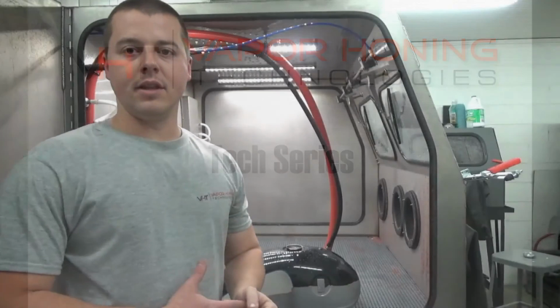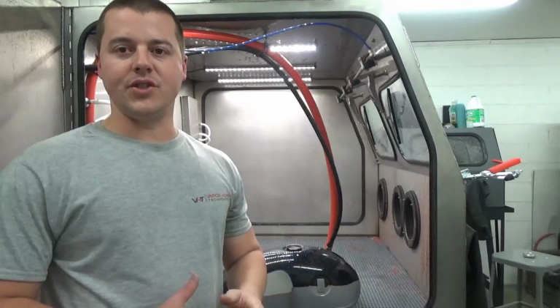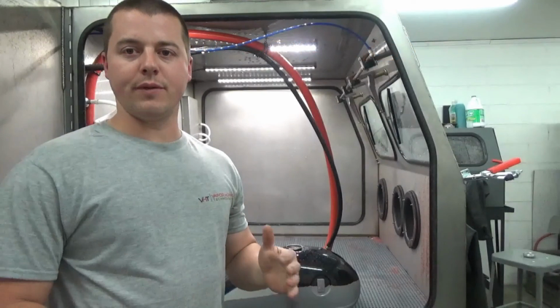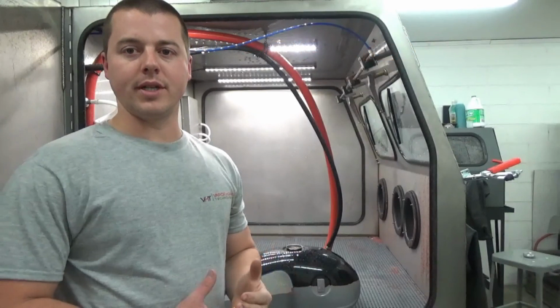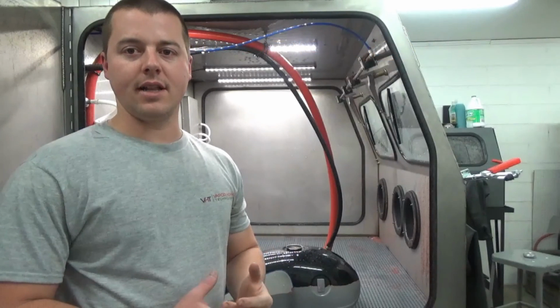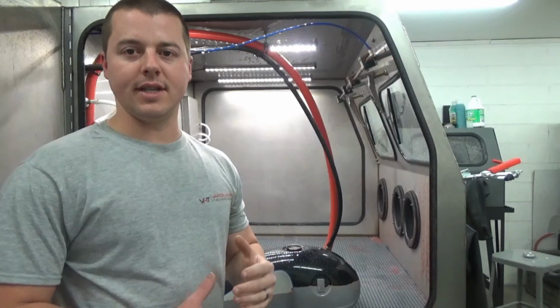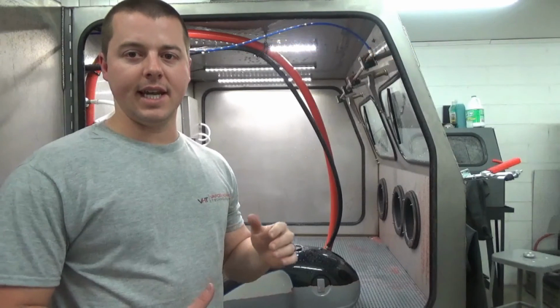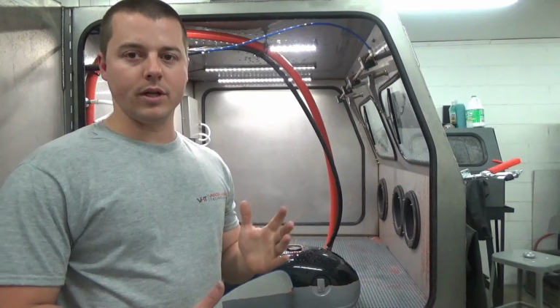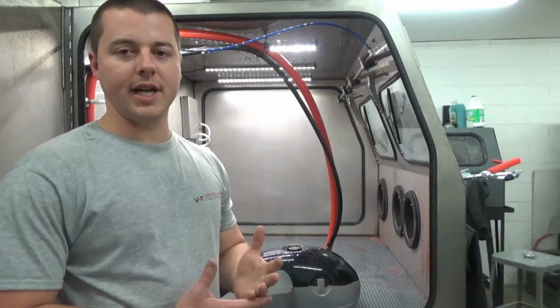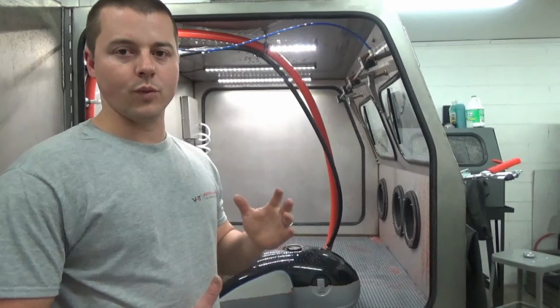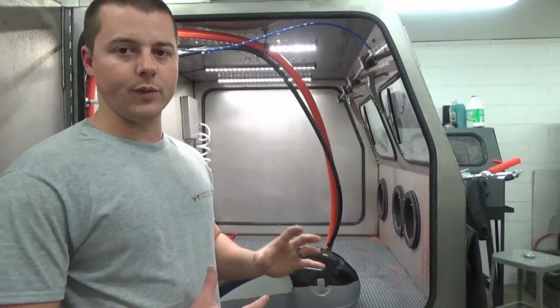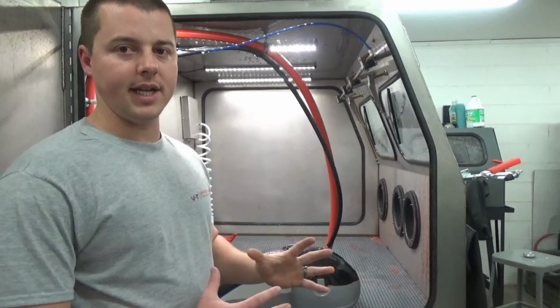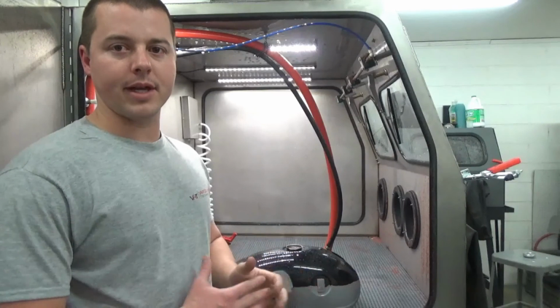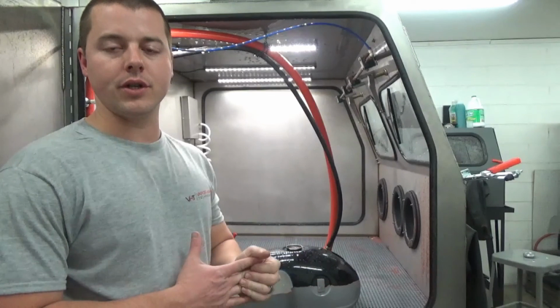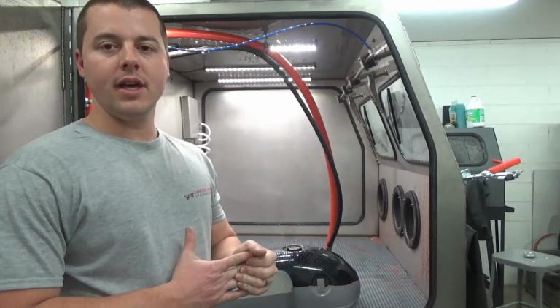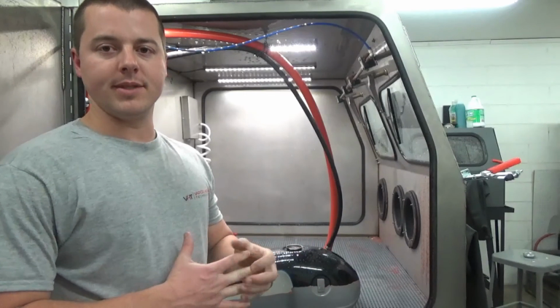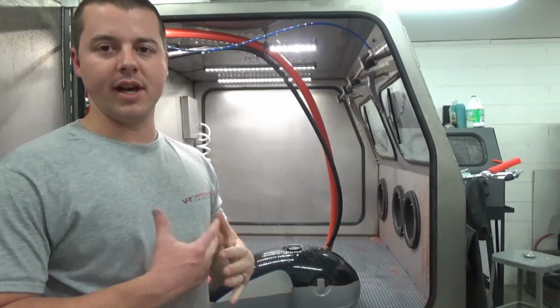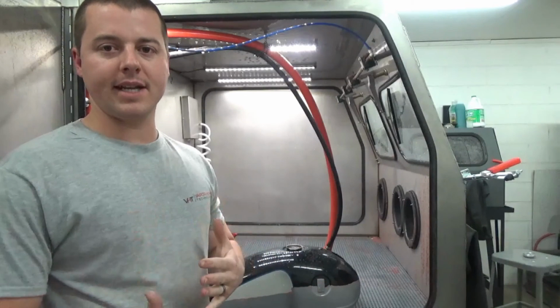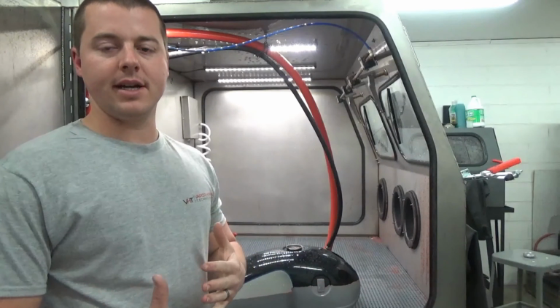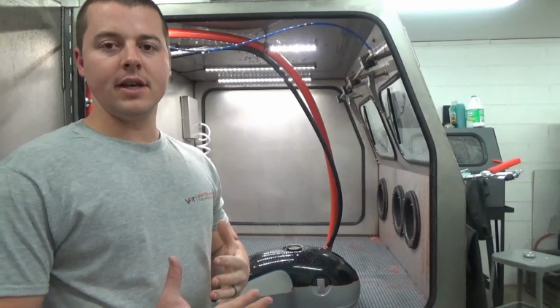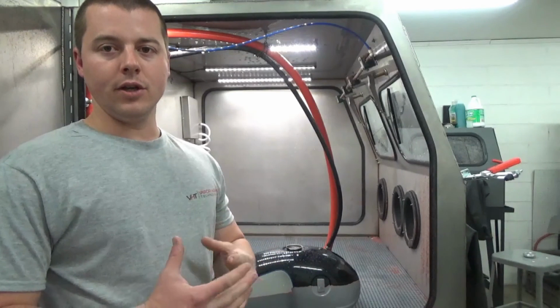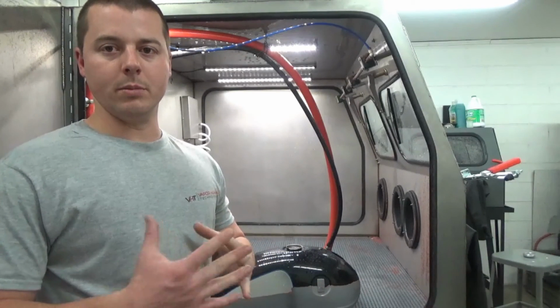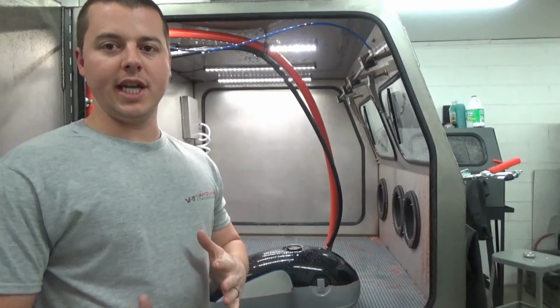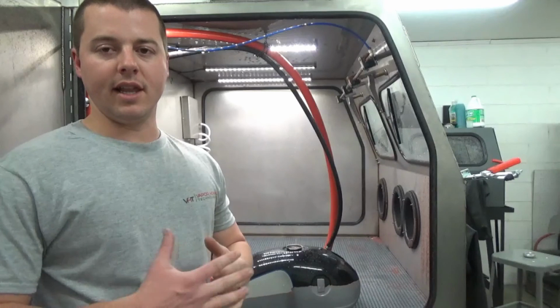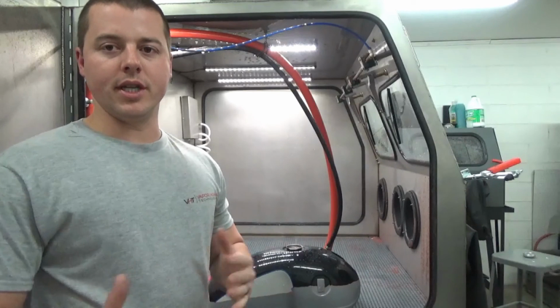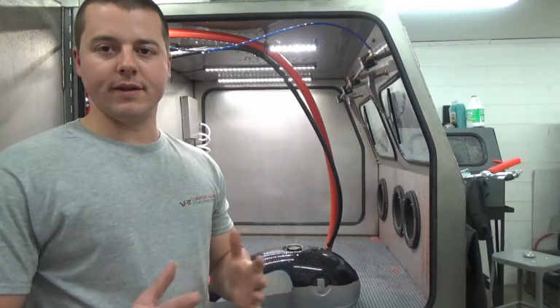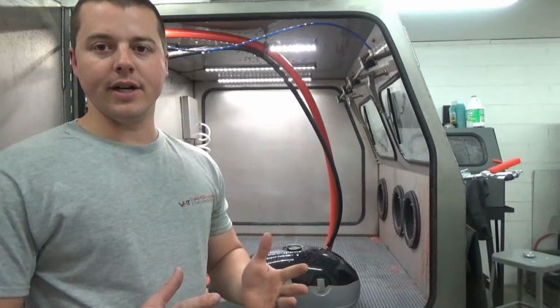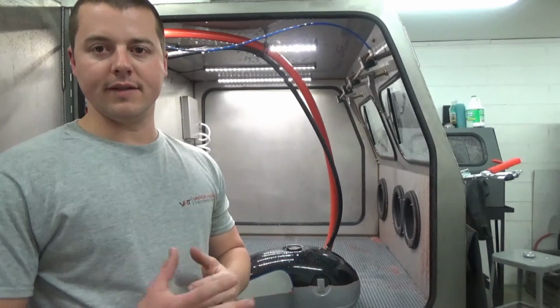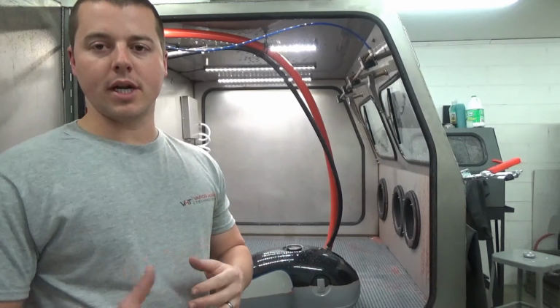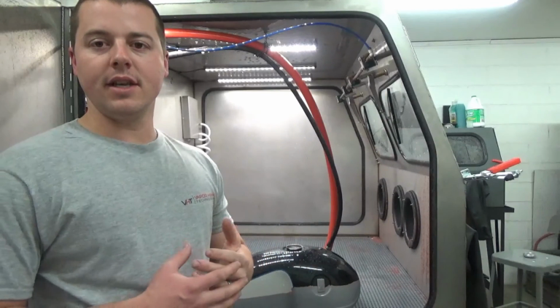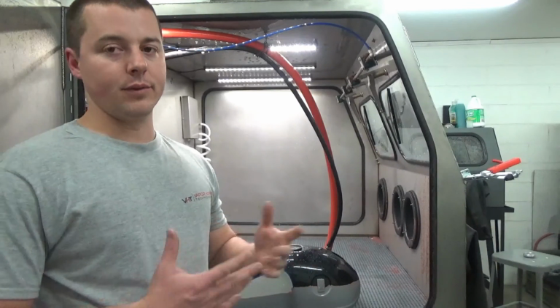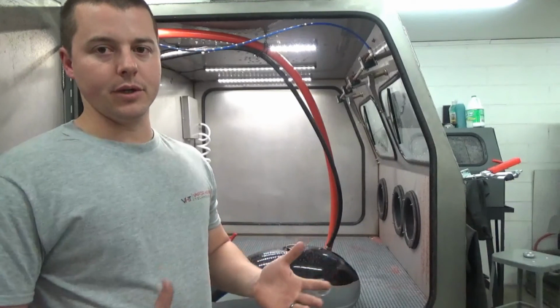Hey guys, John here with Big Haunting Technologies today. I wanted to show you guys a really neat application to help you maximize your machine and leverage it in different areas and markets for what you're doing.